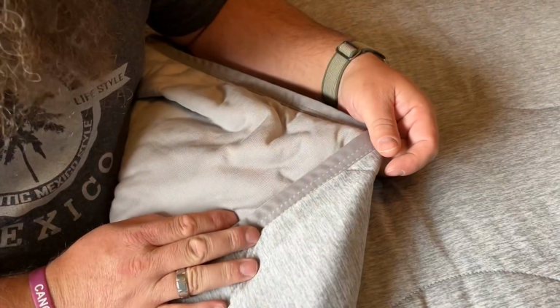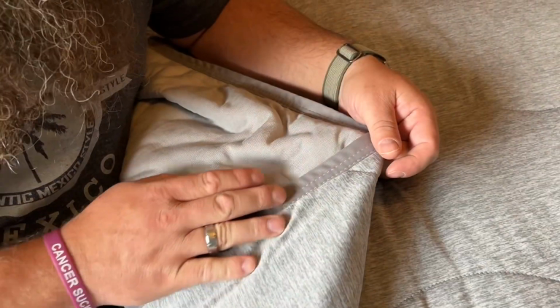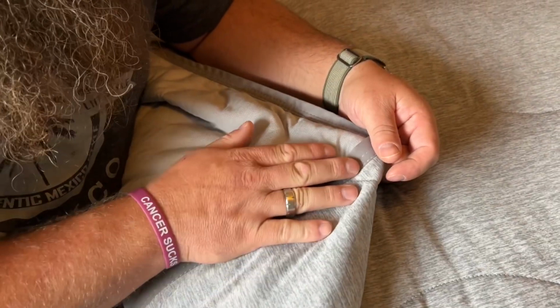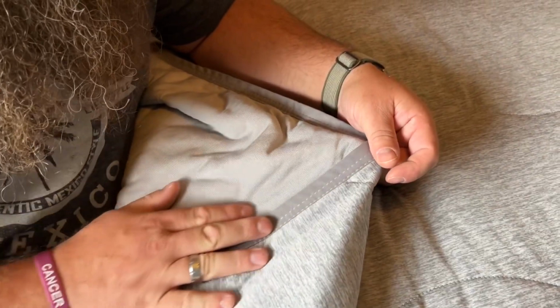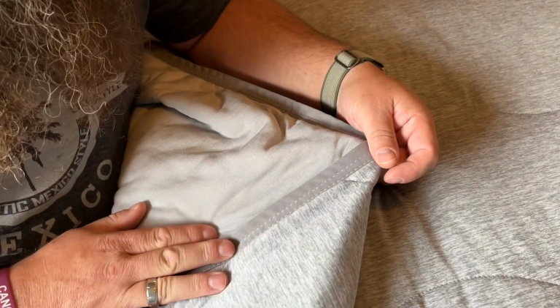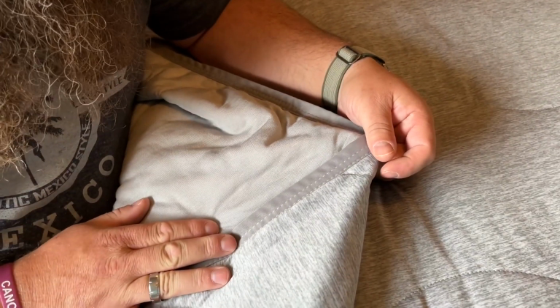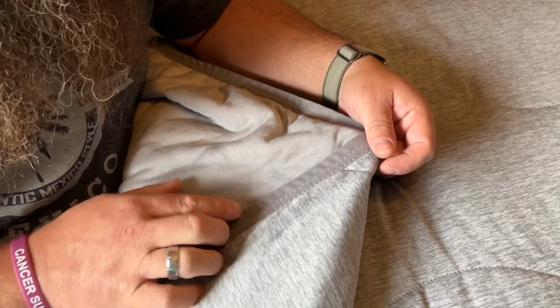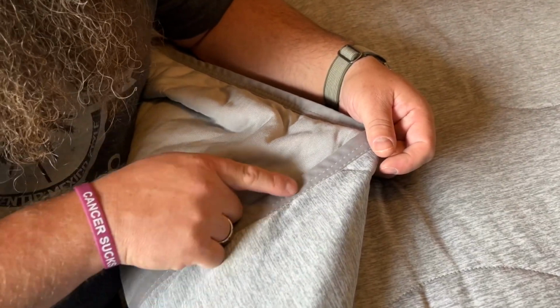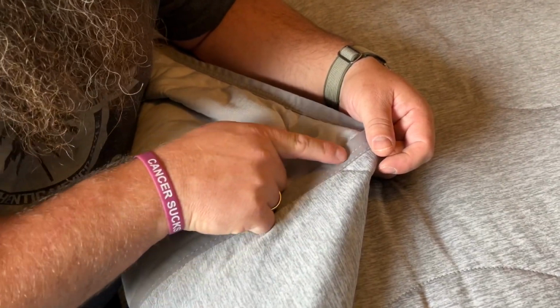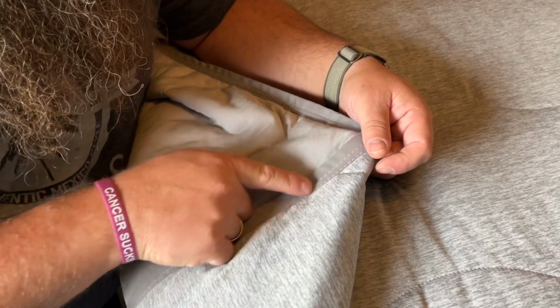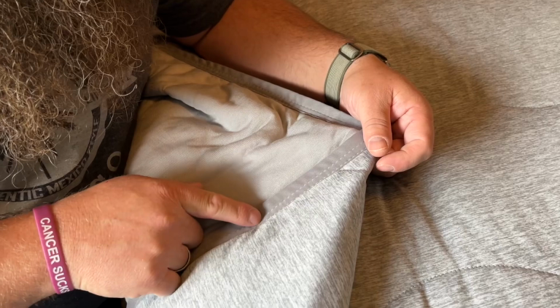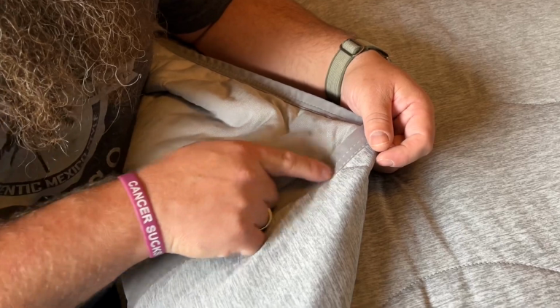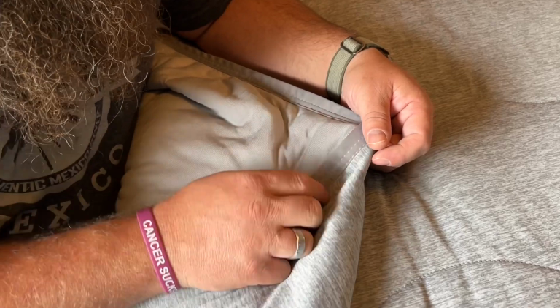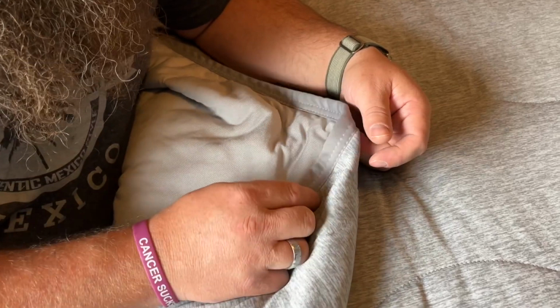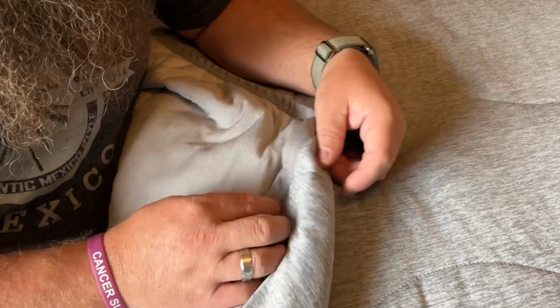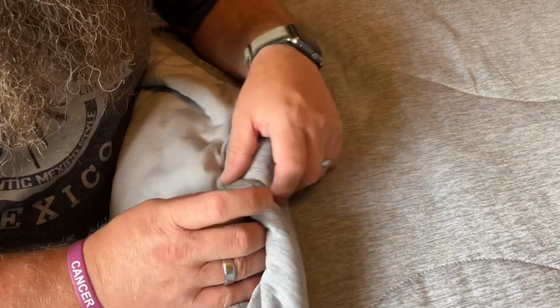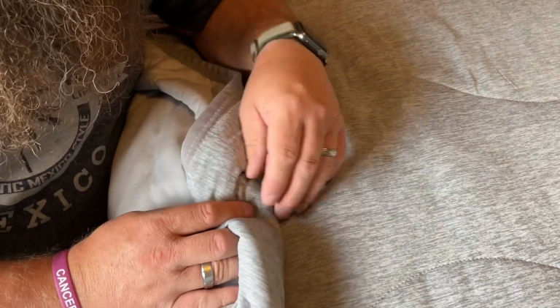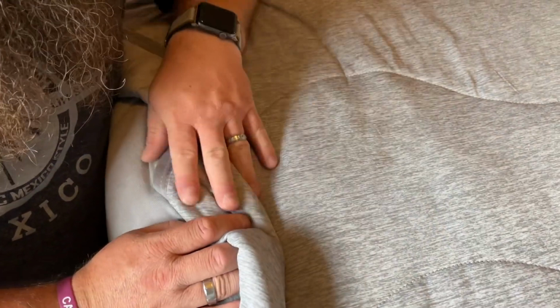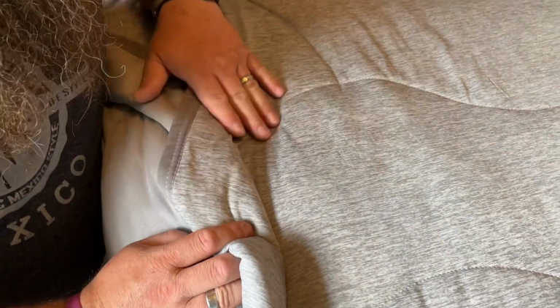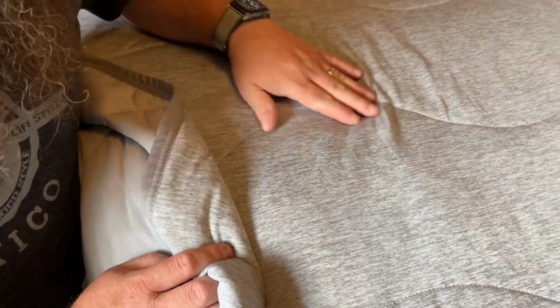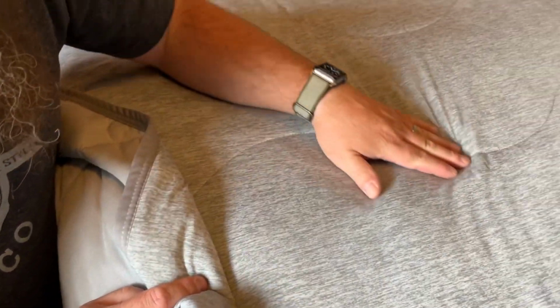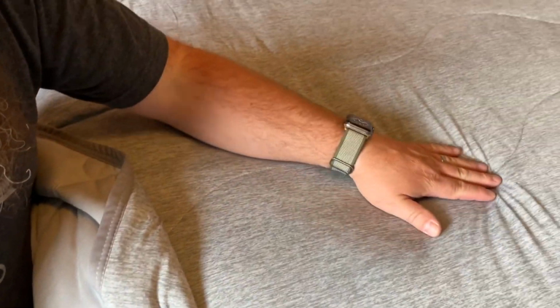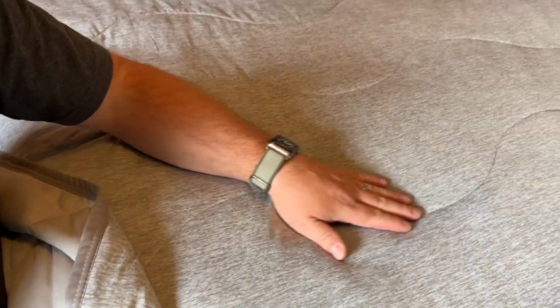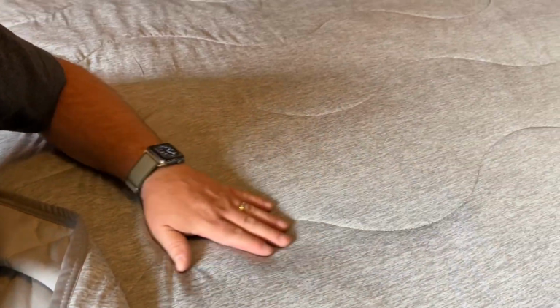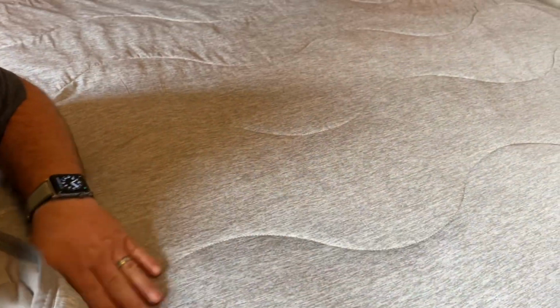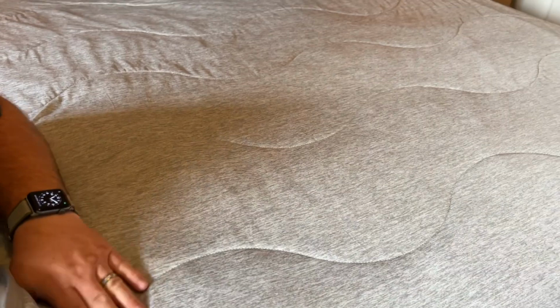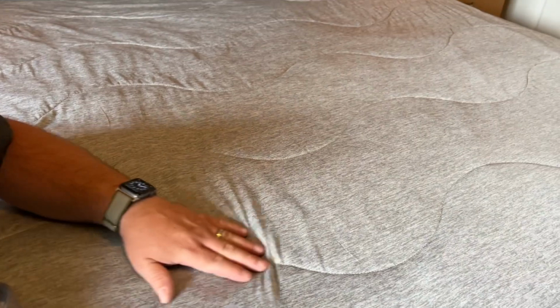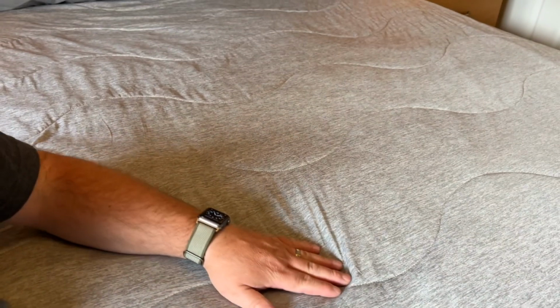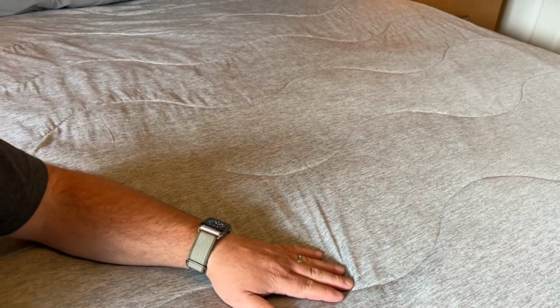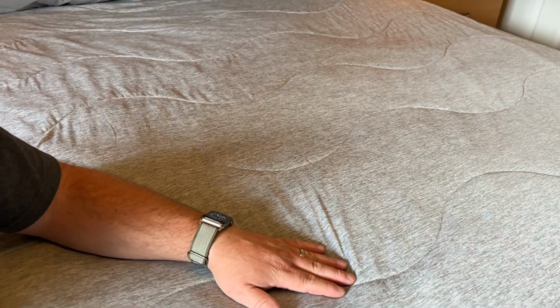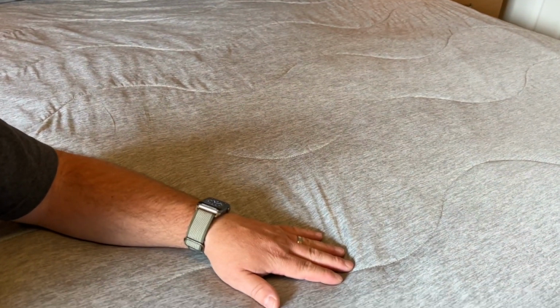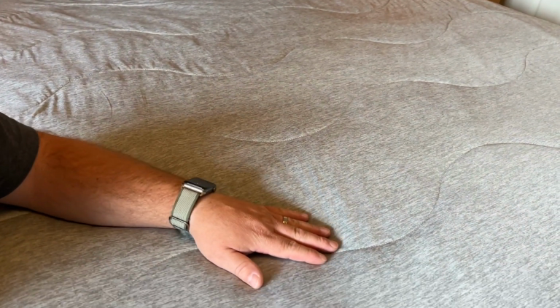This has really nice workmanship as well. You can see the binding right here has got good stitching, and the pattern going across has got good stitching as well, so it's going to stay nice and high quality.